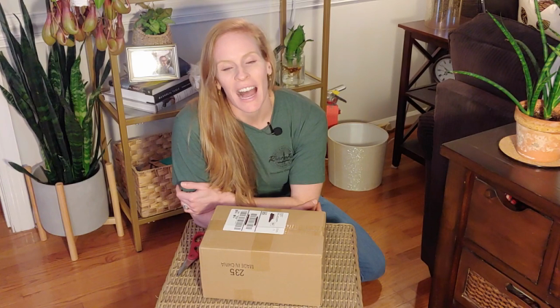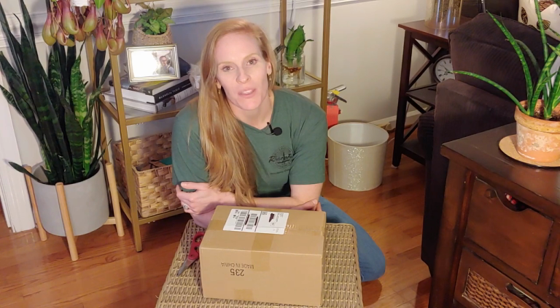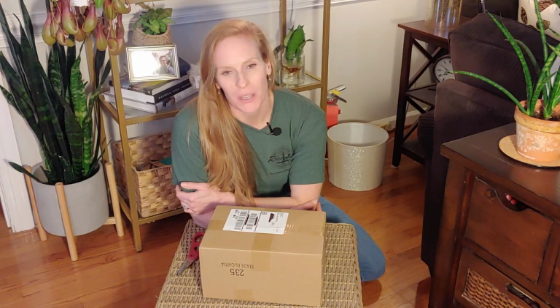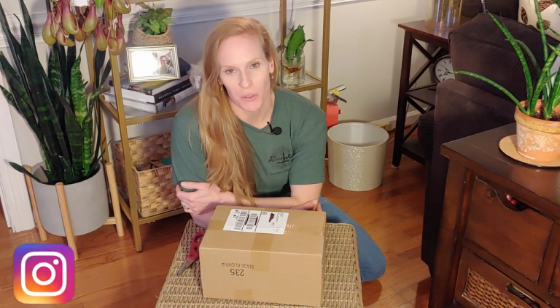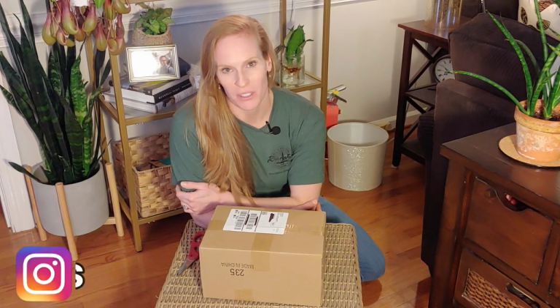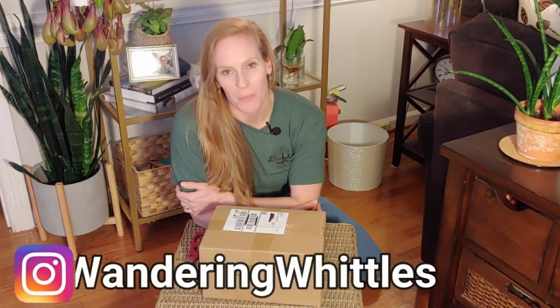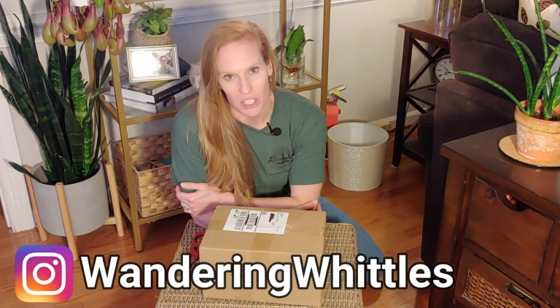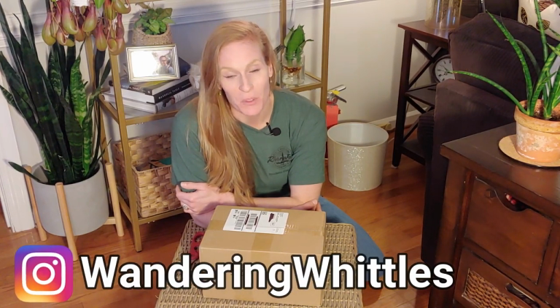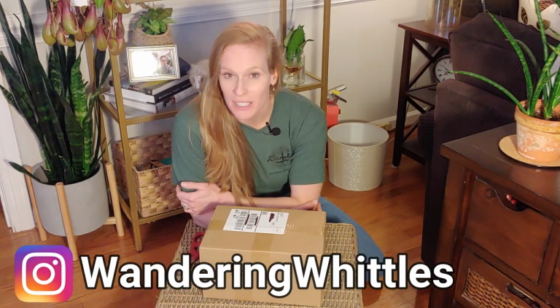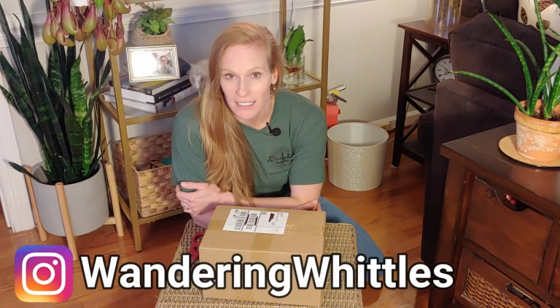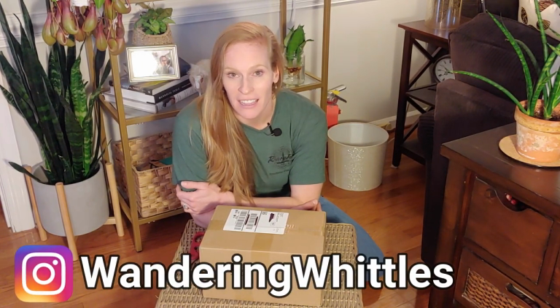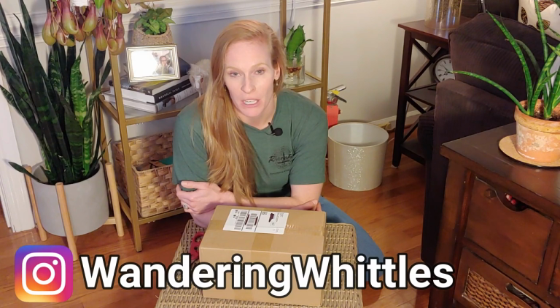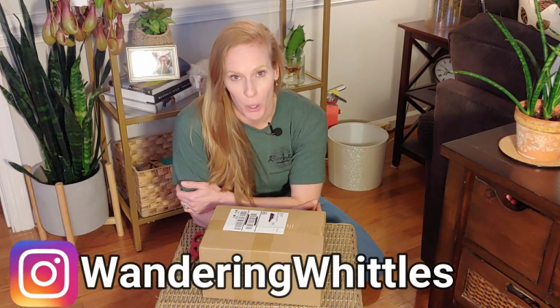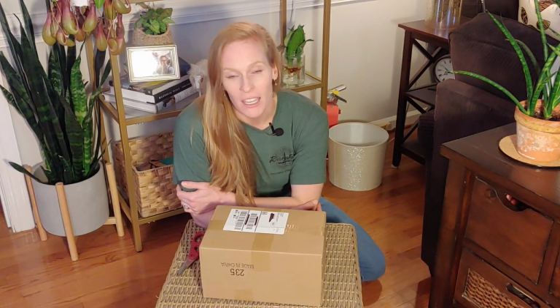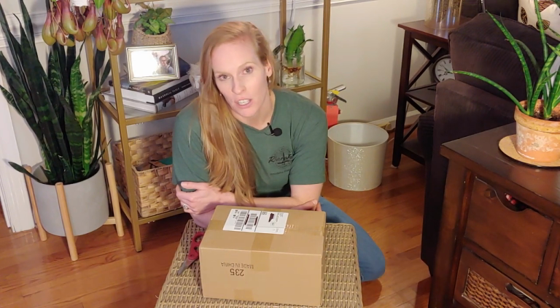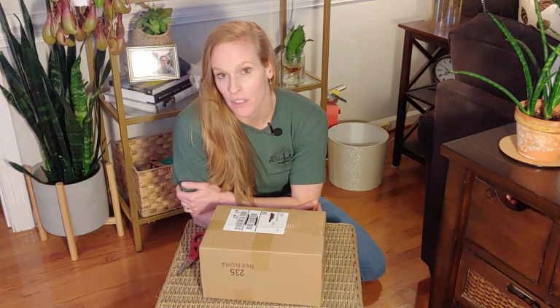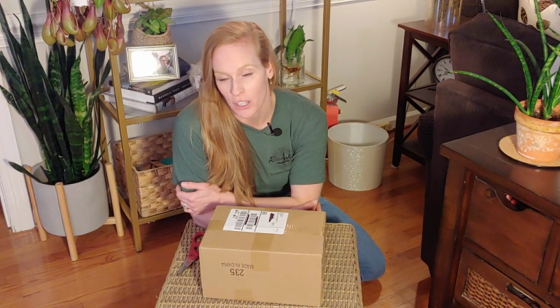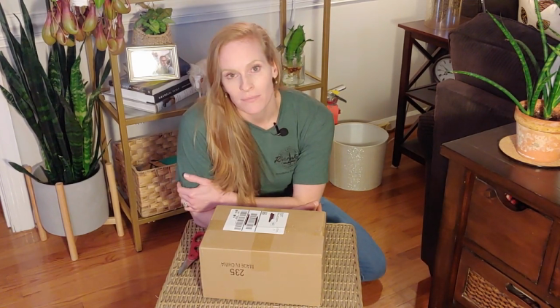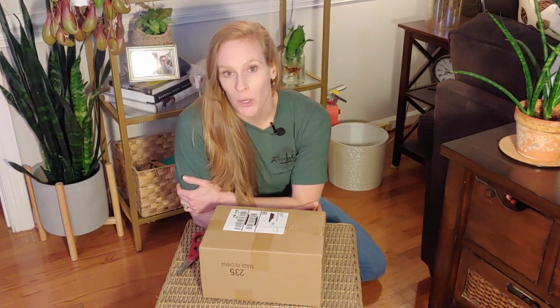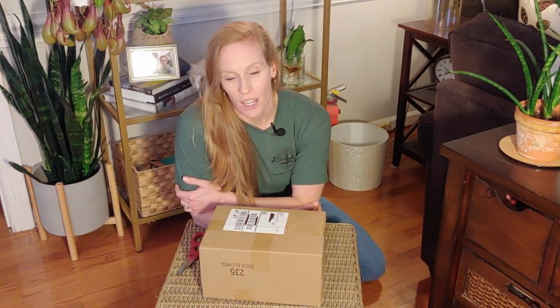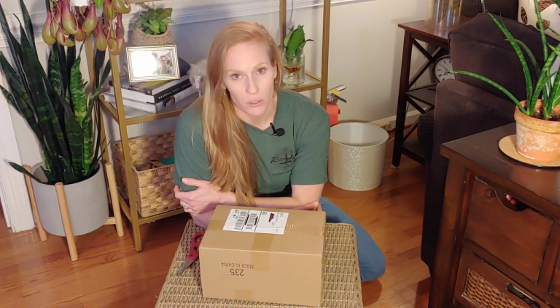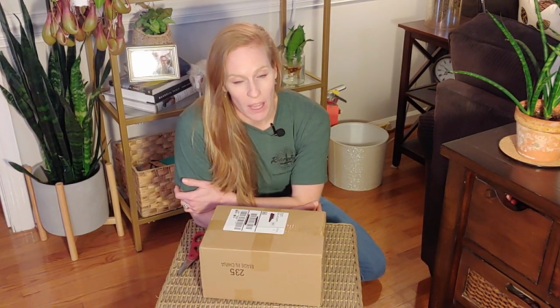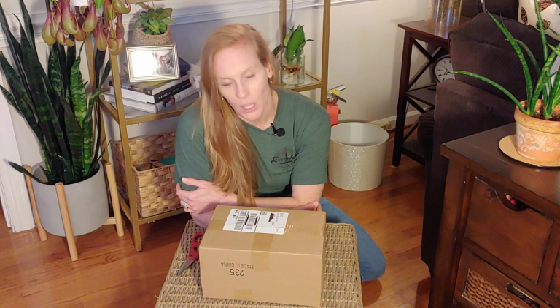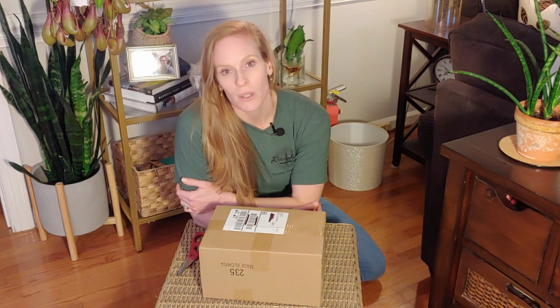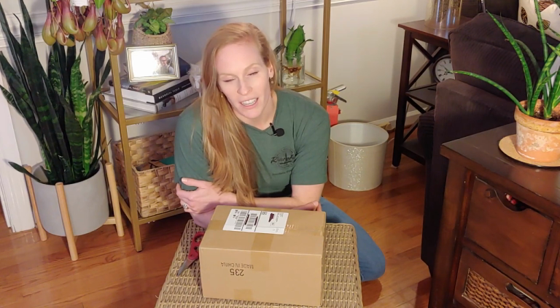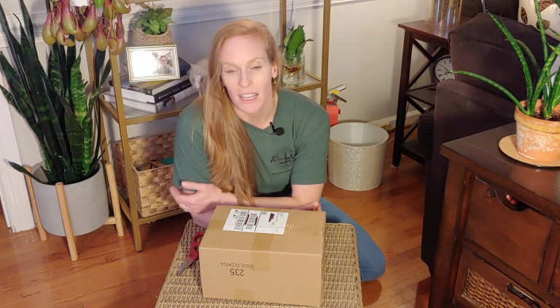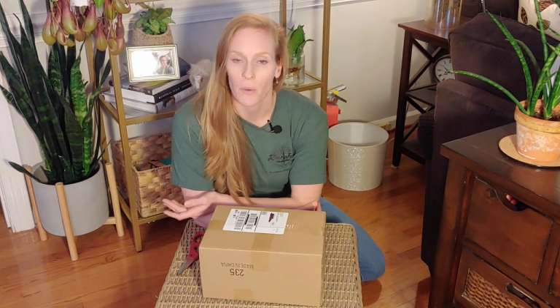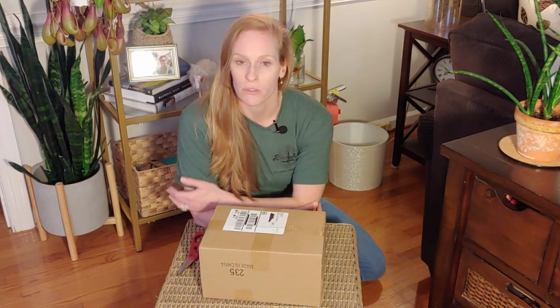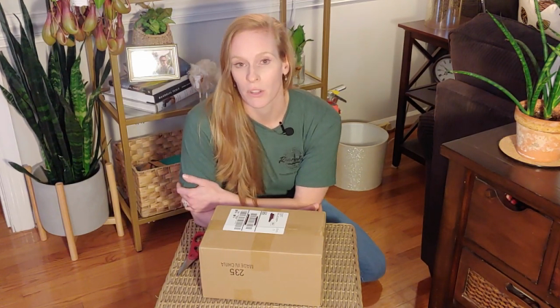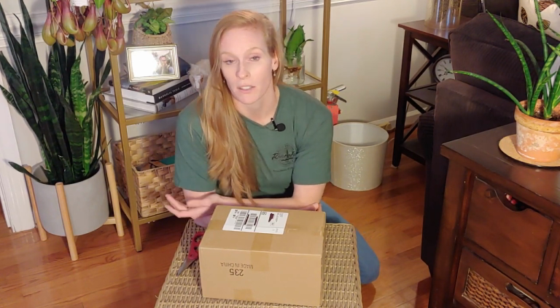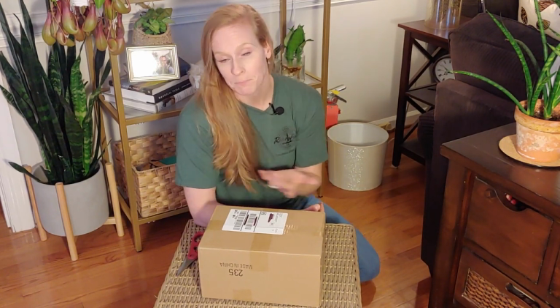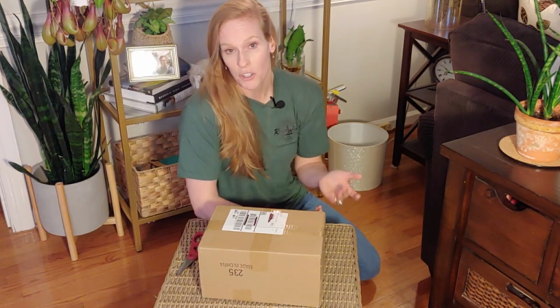Hi everyone, this is Whitney with Wandering Whittles and welcome back to my channel. Recently I had somebody from Pody get in touch with me via Instagram. Pody is a seller of ceramic pots. When they contacted me, they asked if I wanted to review some of their pots online, and I said sure.